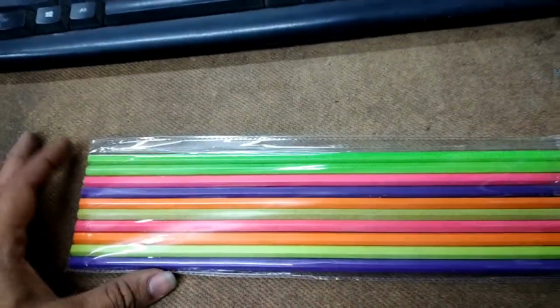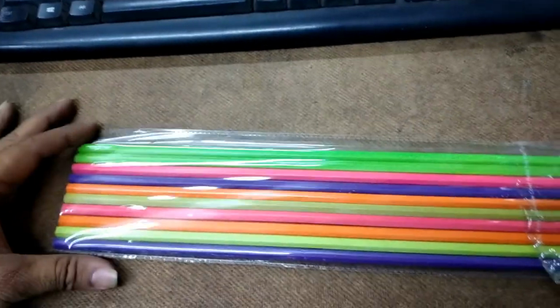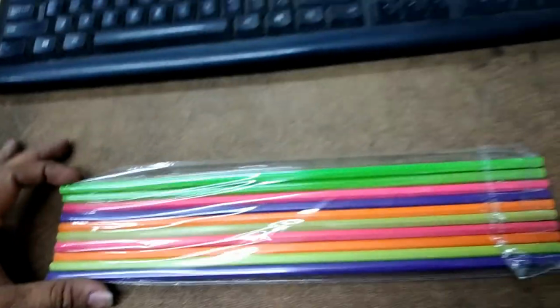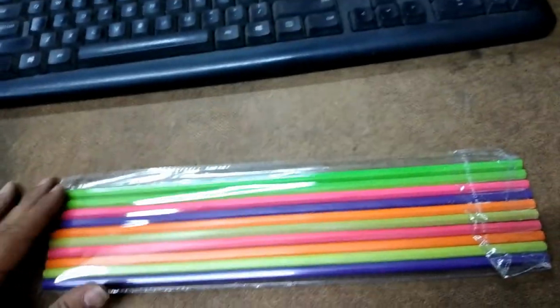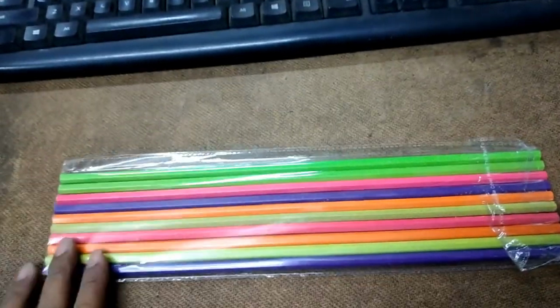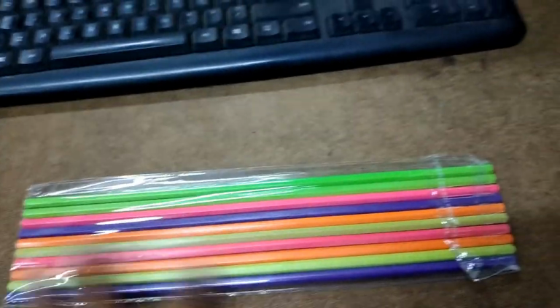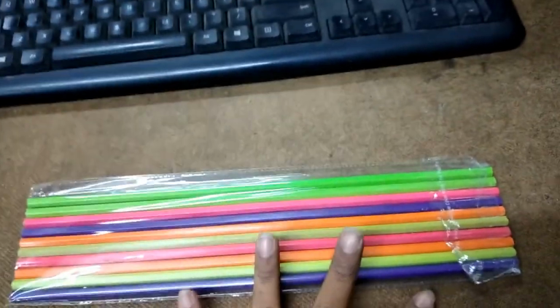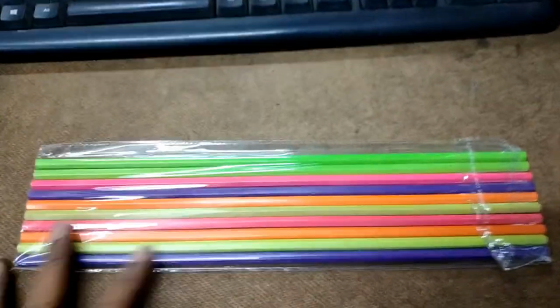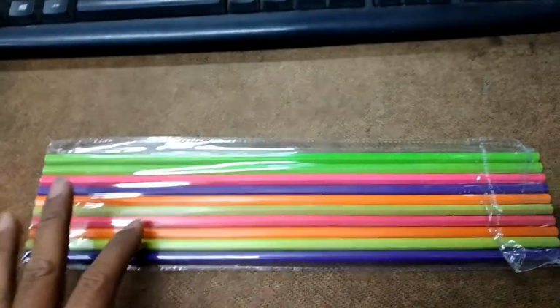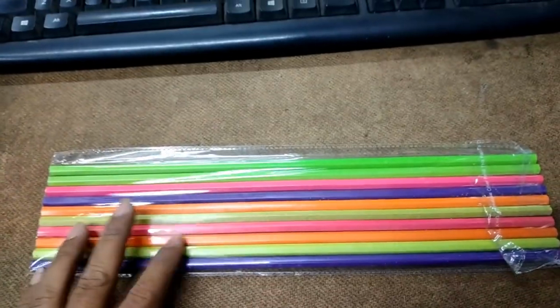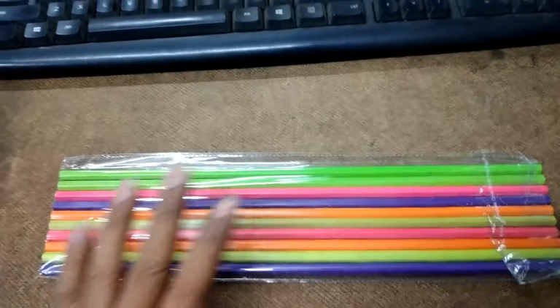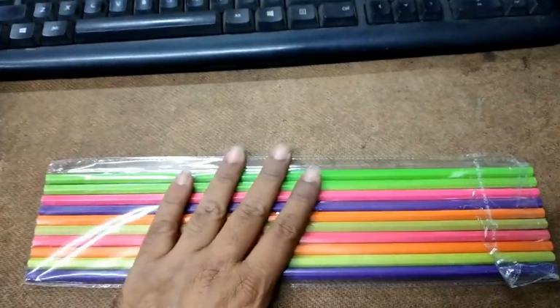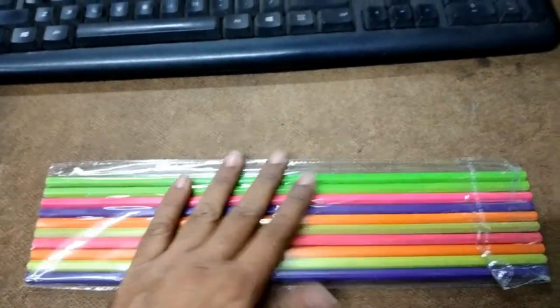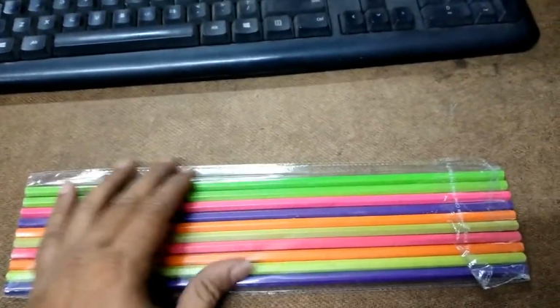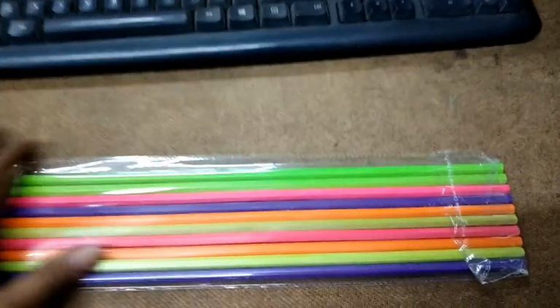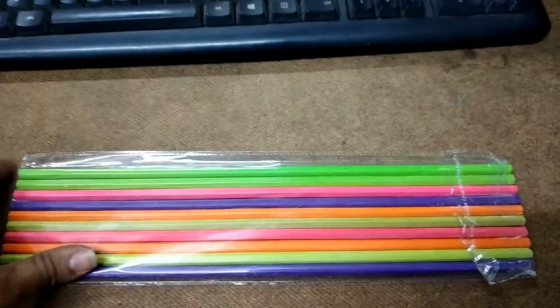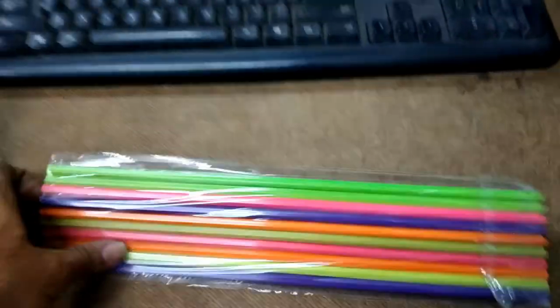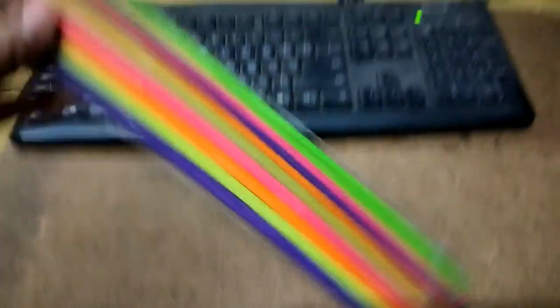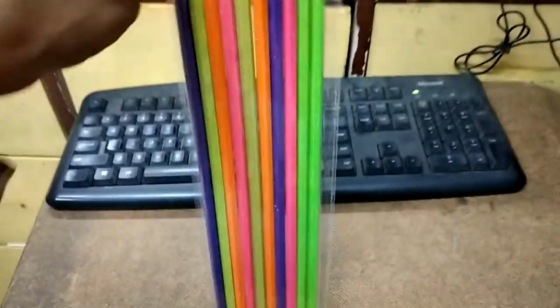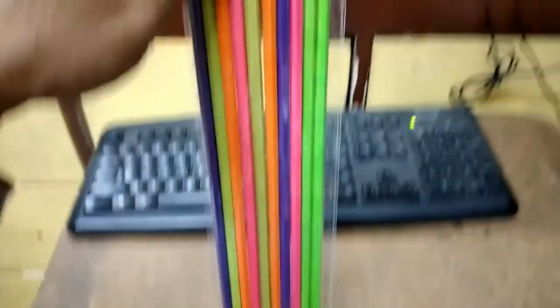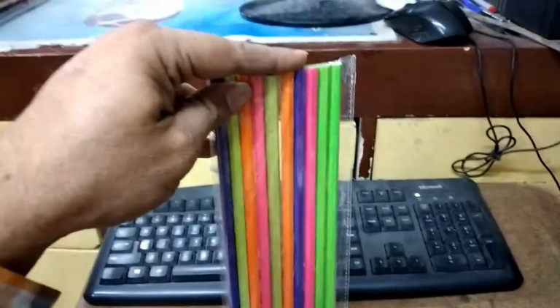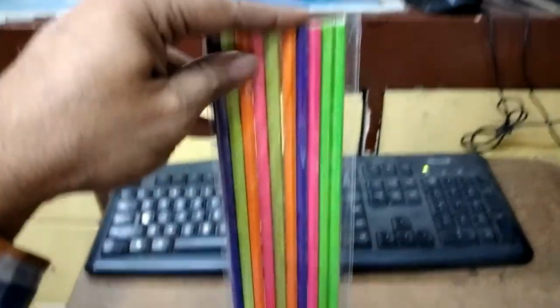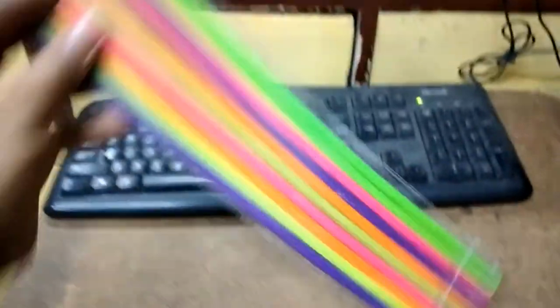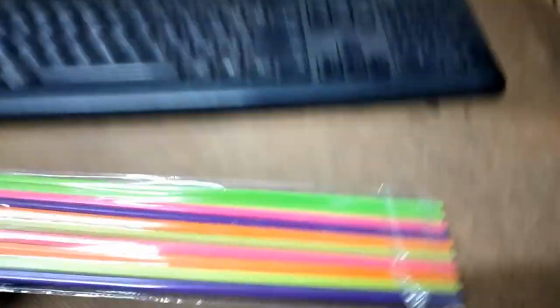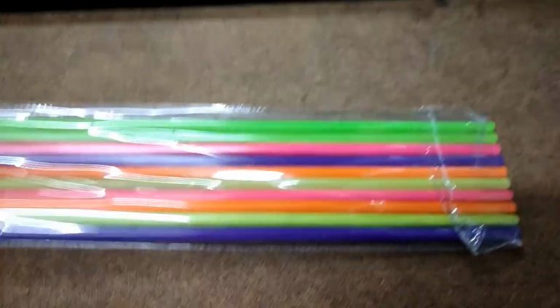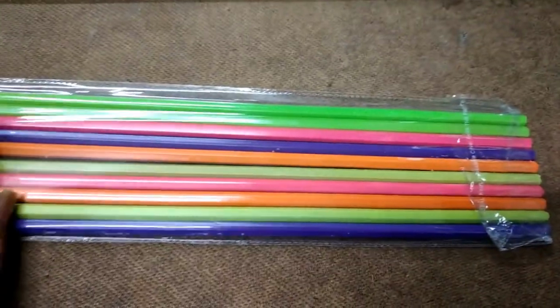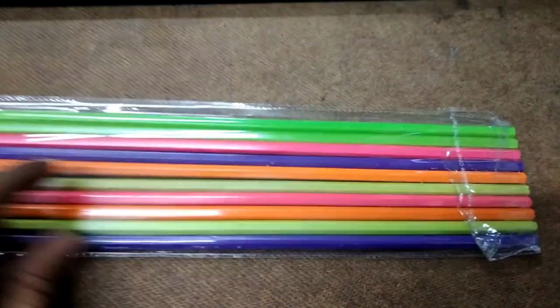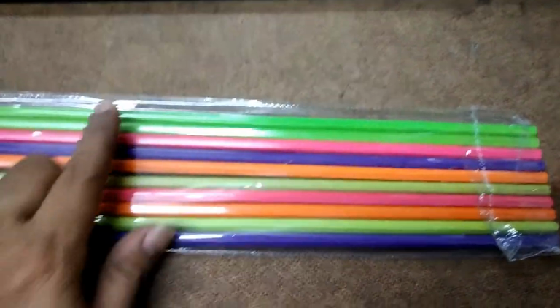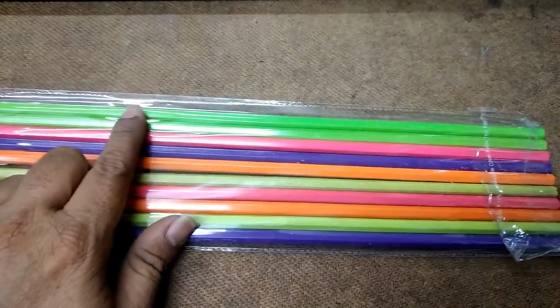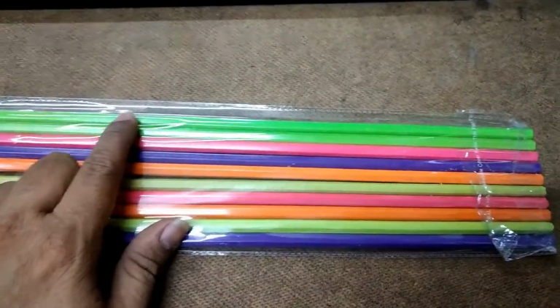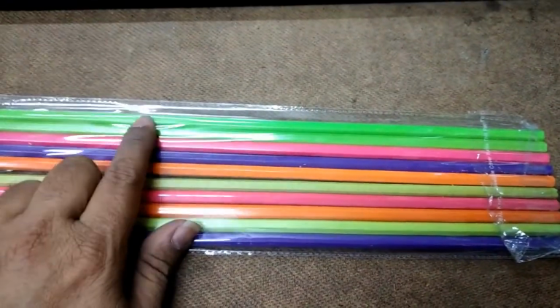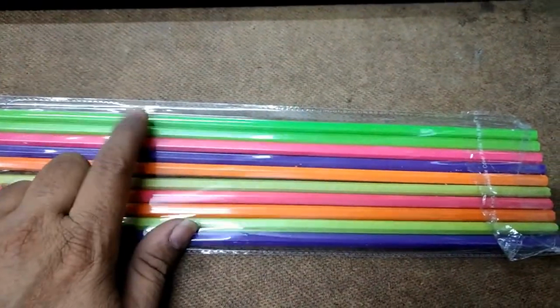Hi friends, this is 30 centimeters of pencil, very long and different colors, total pack of 10 pencils.